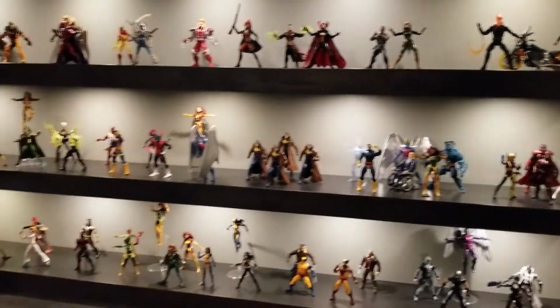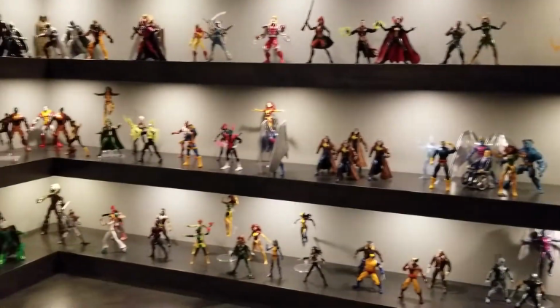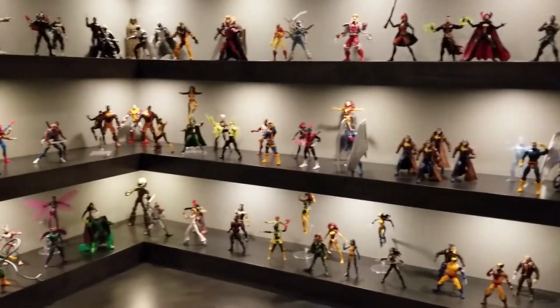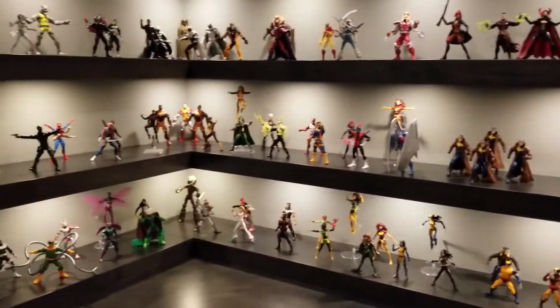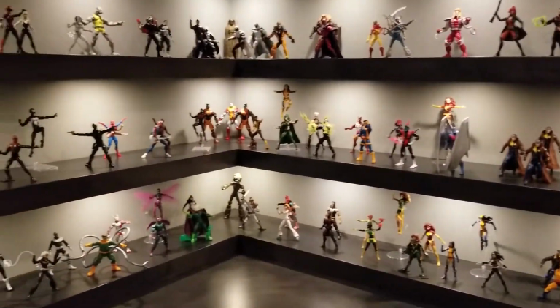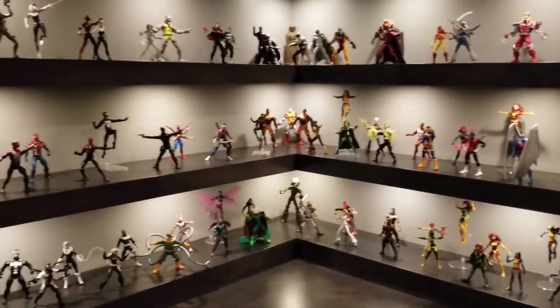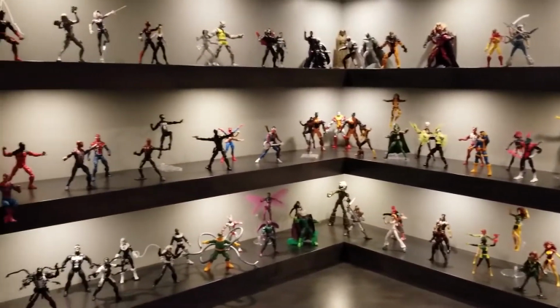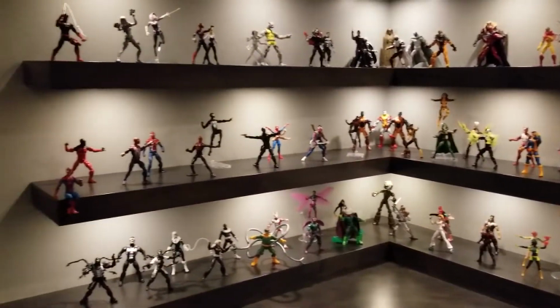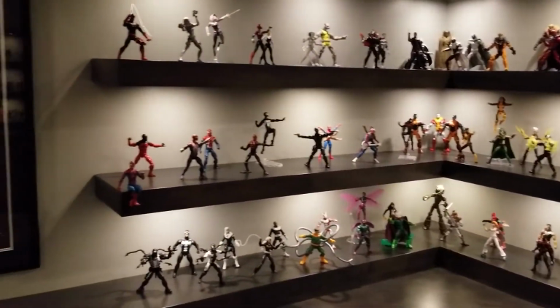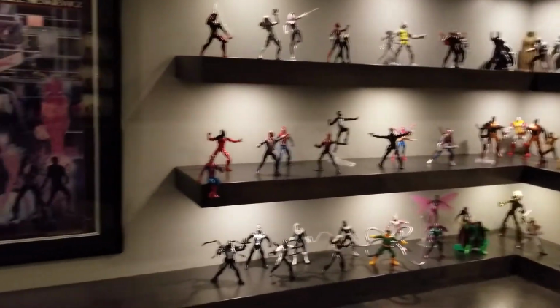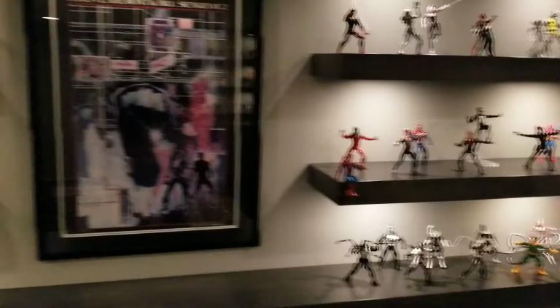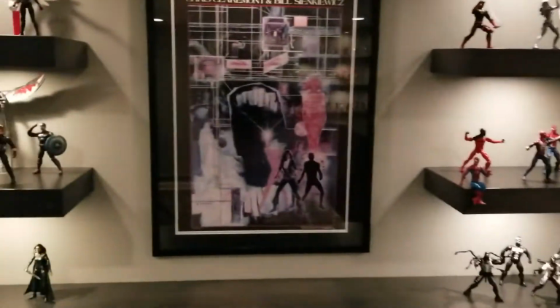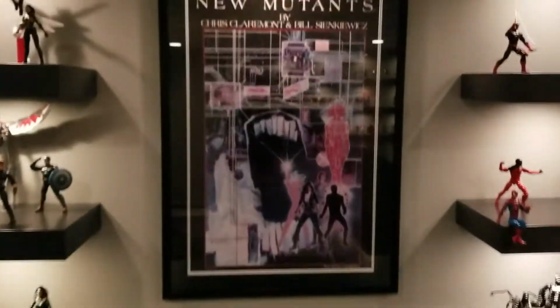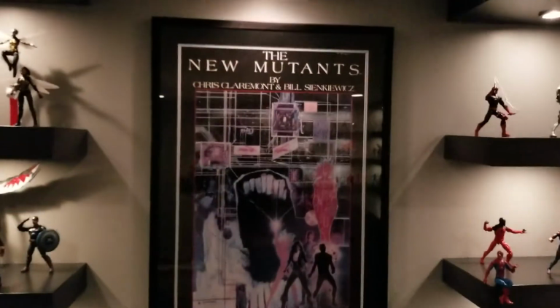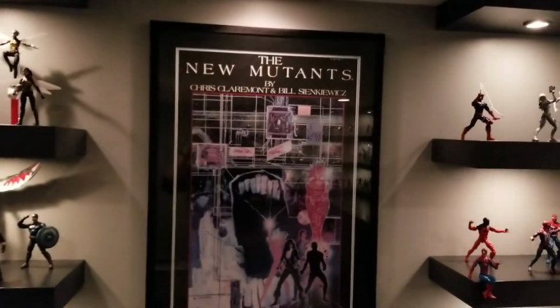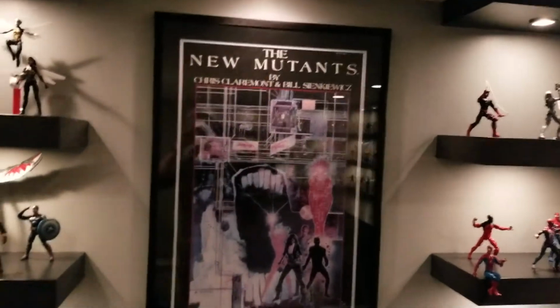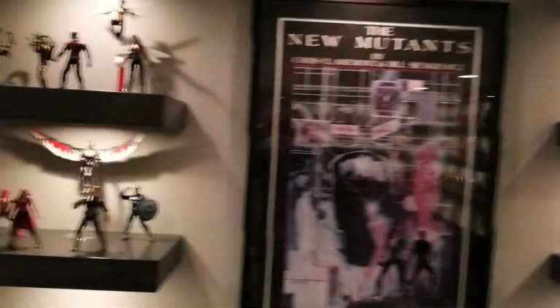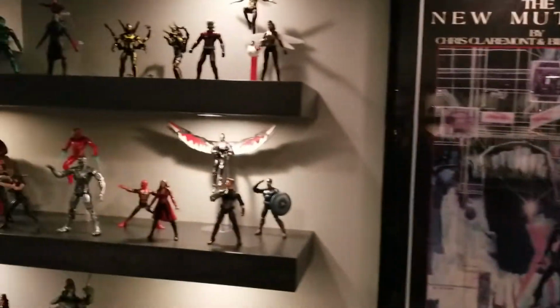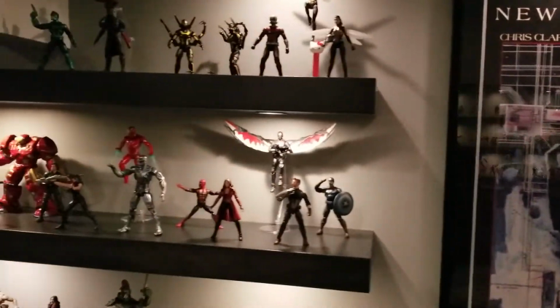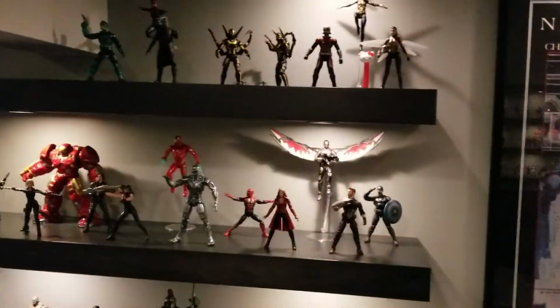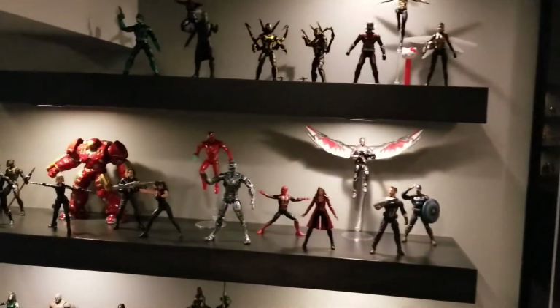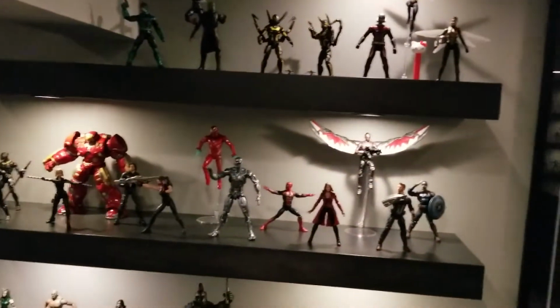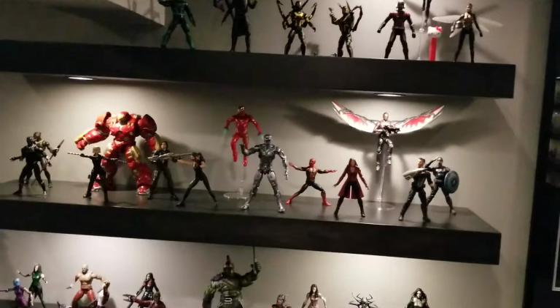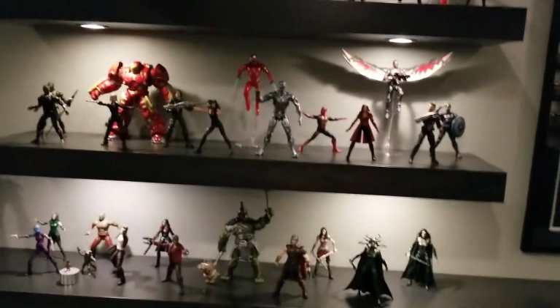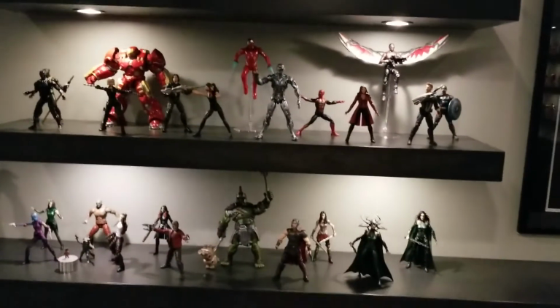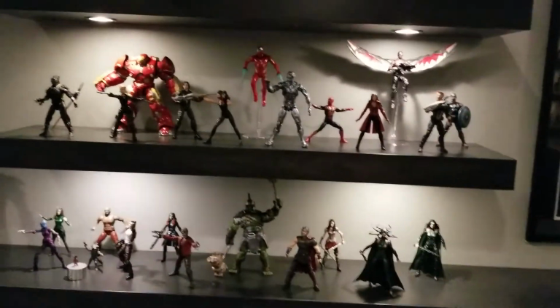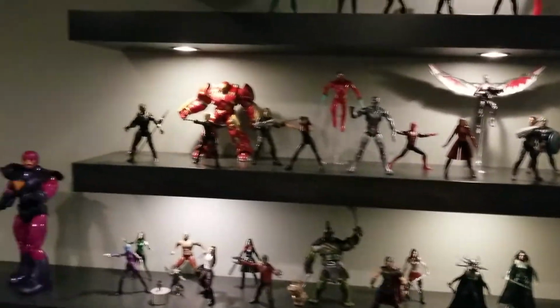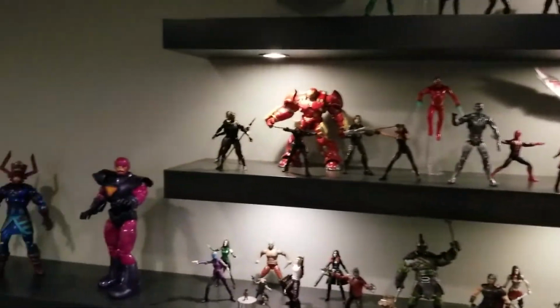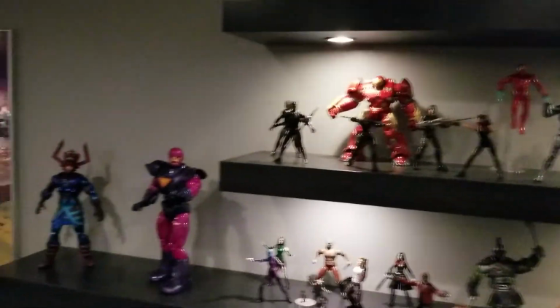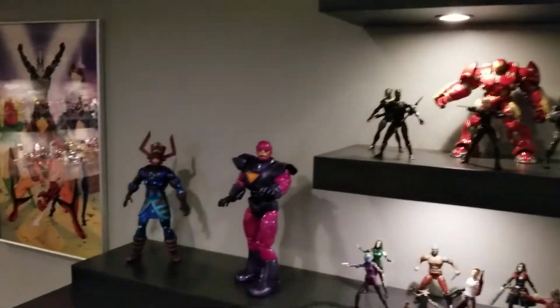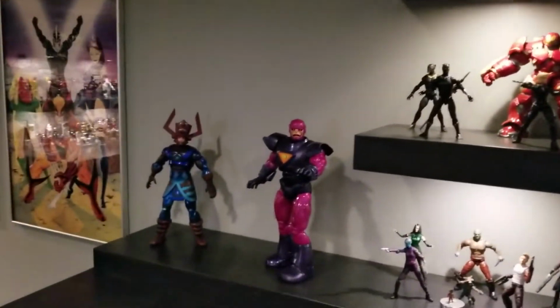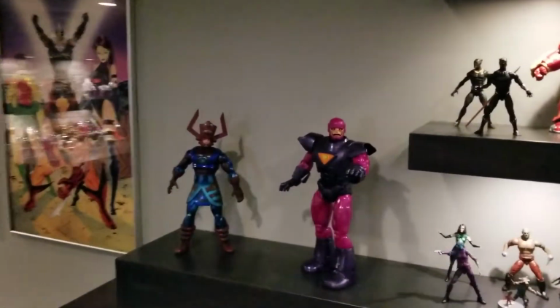More of the Marvel Legends. Bill Sinkovitz New Mutants poster — one of my faves. These are all action figures from the Marvel movies. You got a Sentinel and Galactus.